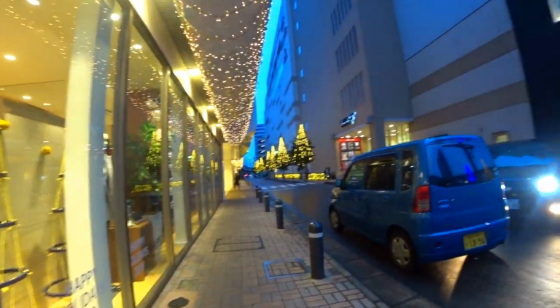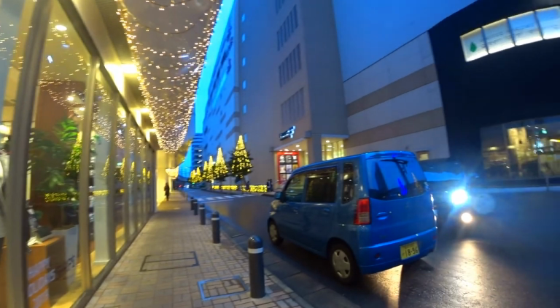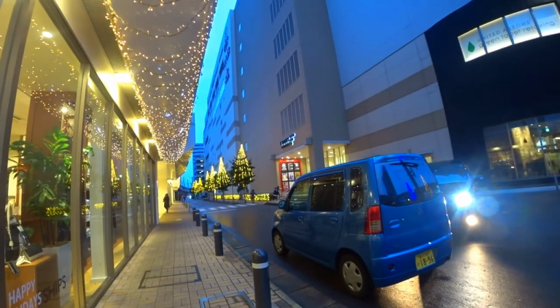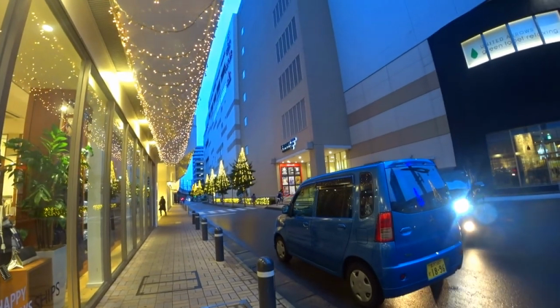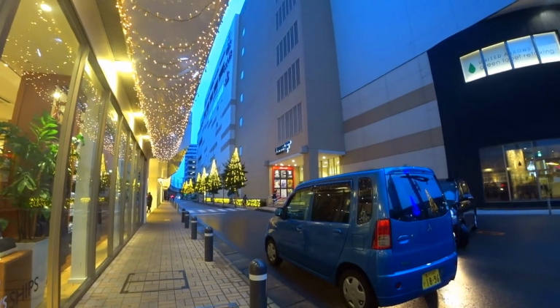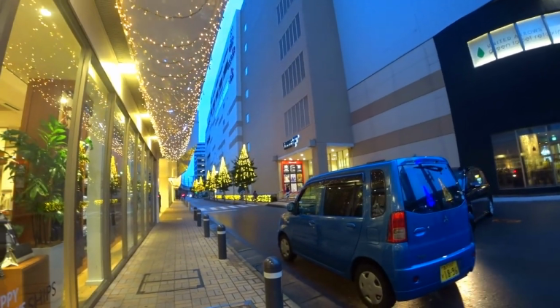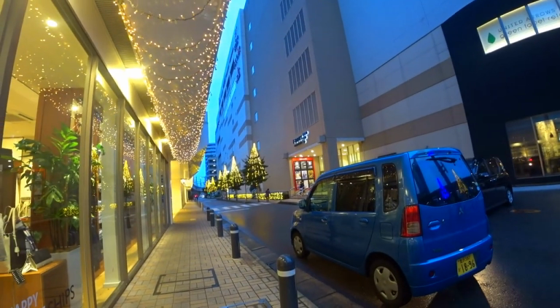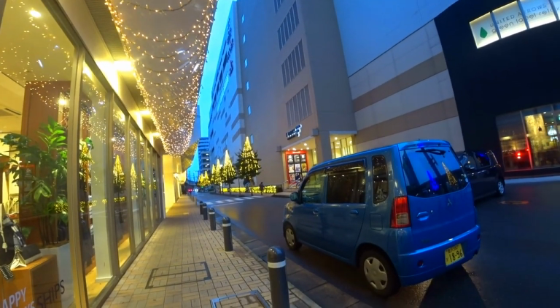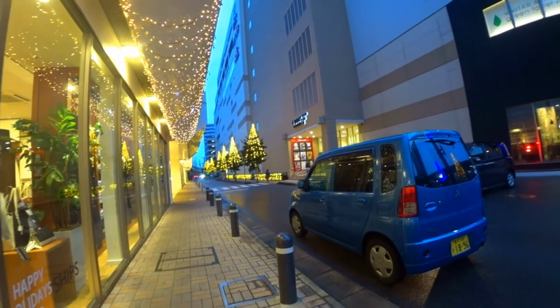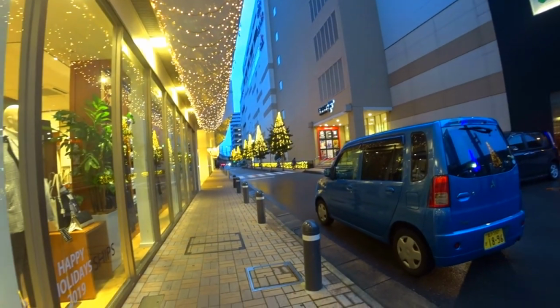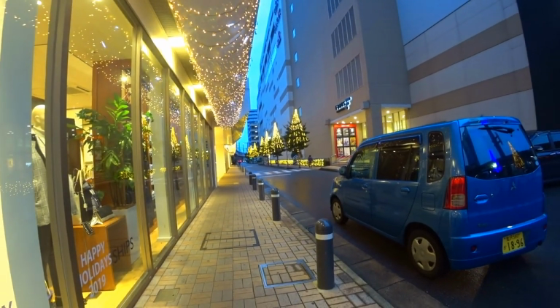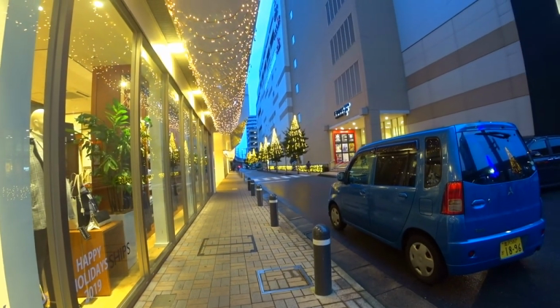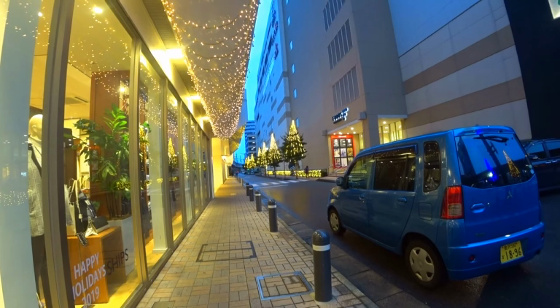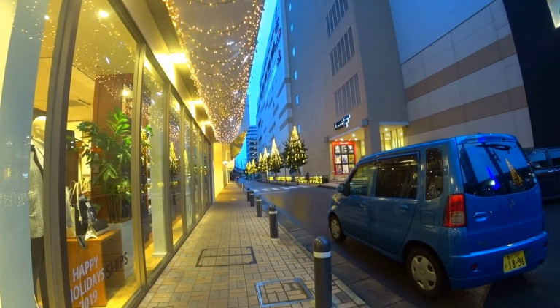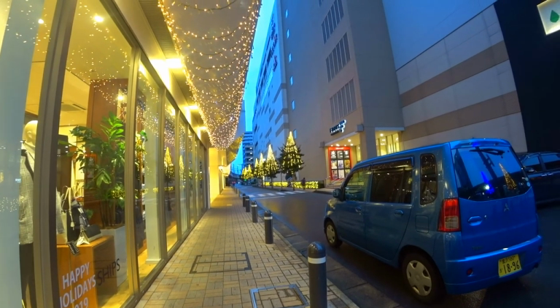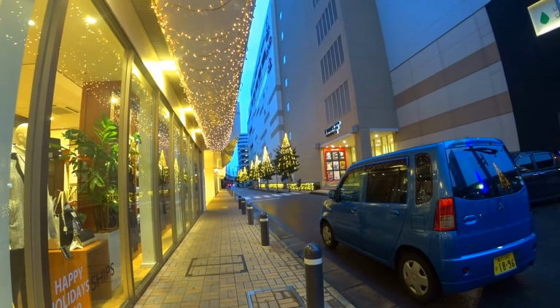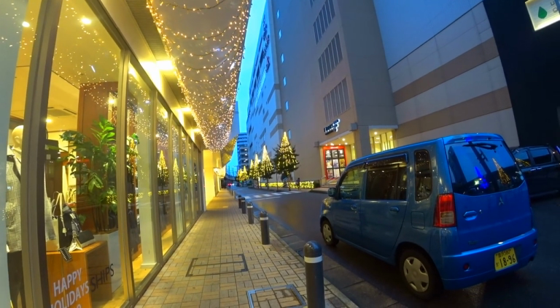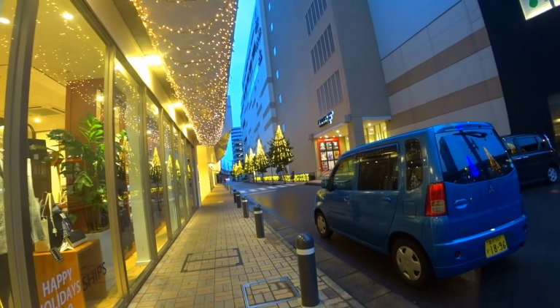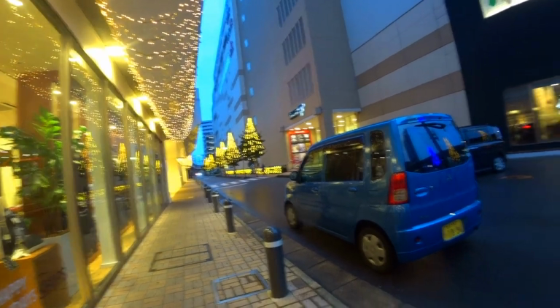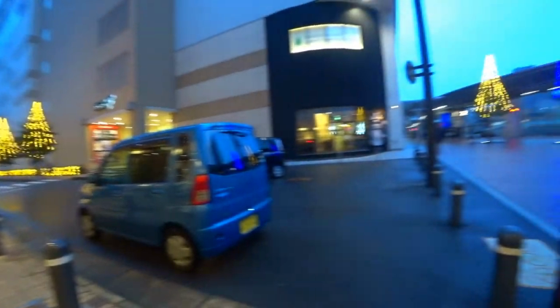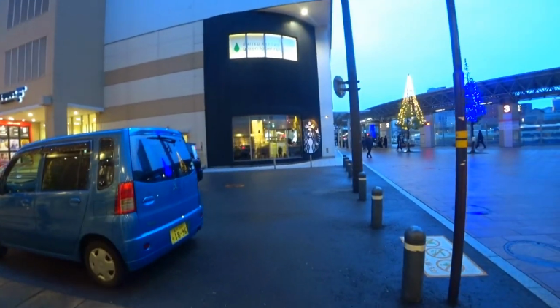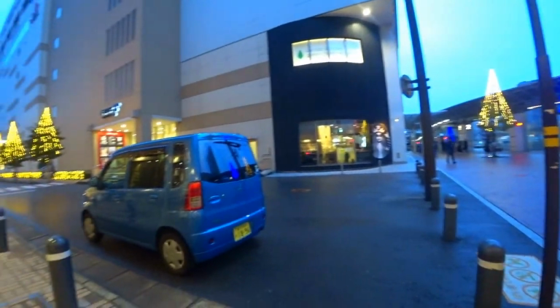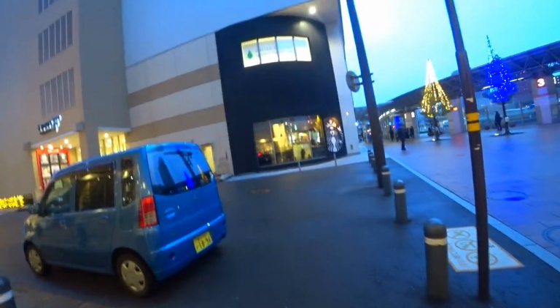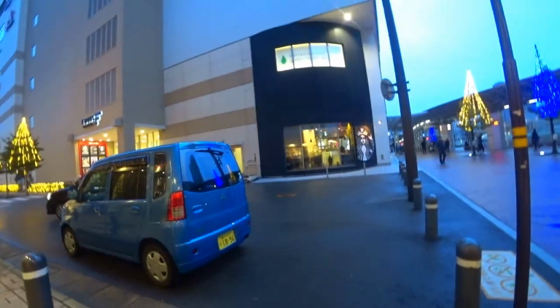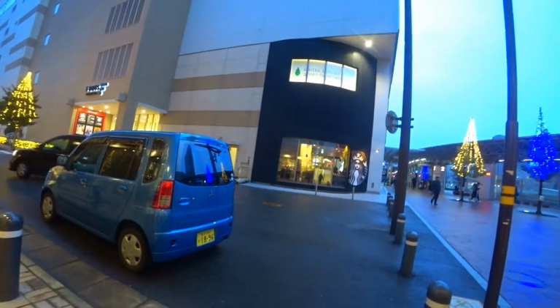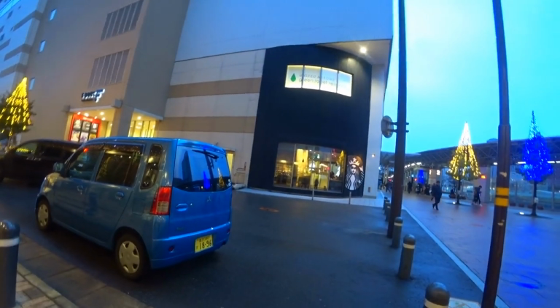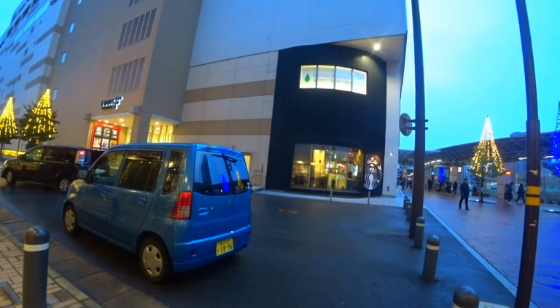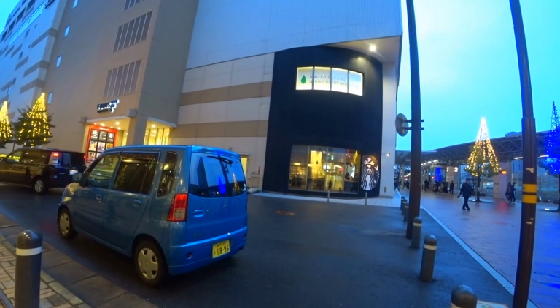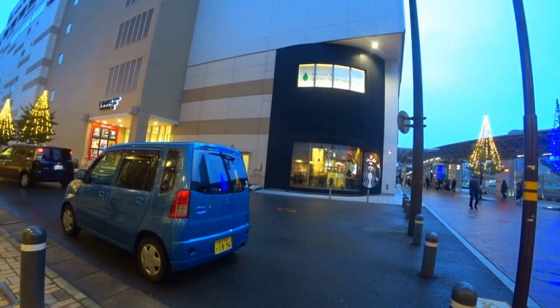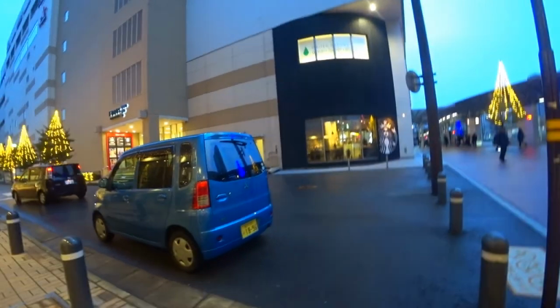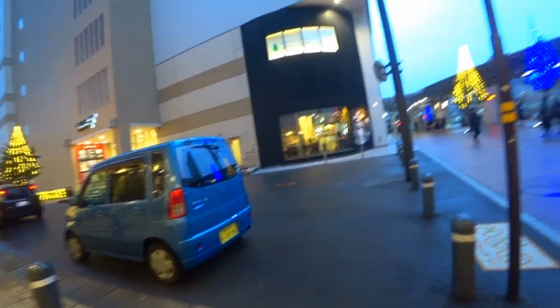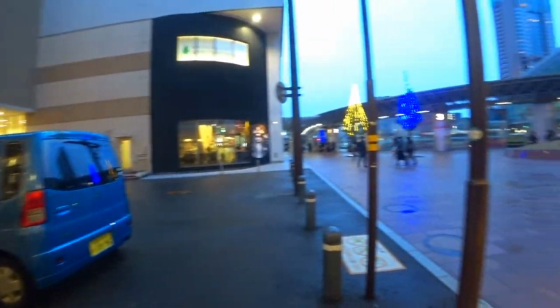There's a row of Christmas trees down there, or Christmas lights on trees, and it doesn't look like there's much beyond that. But it extended the video a little bit. What are we up to? Twelve minutes — perfect!